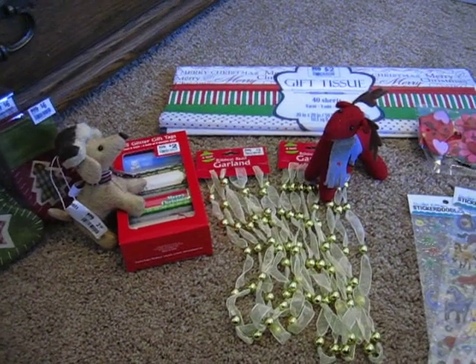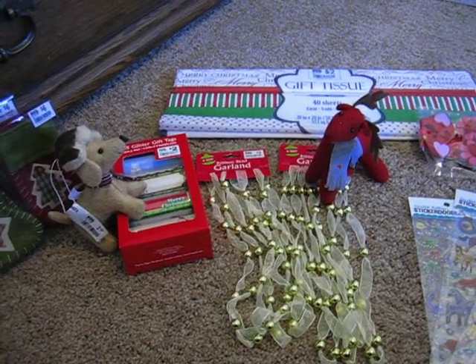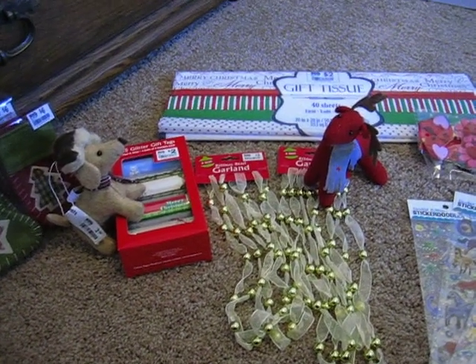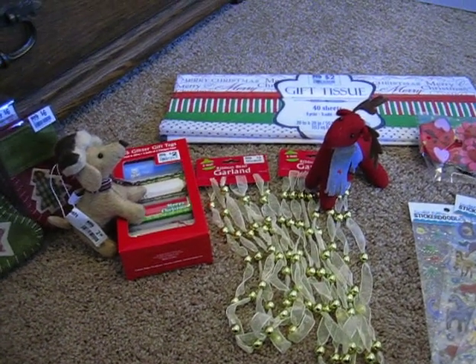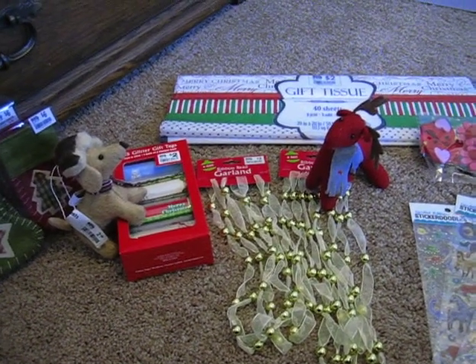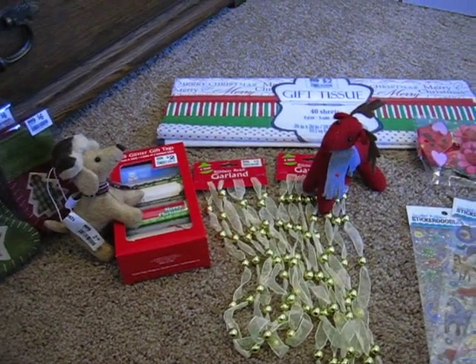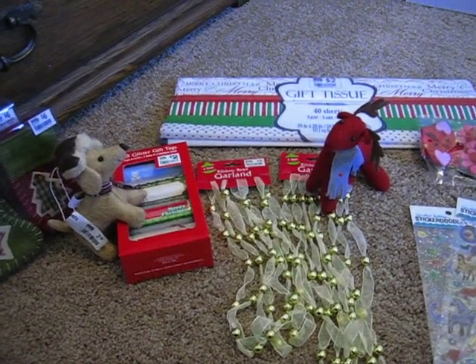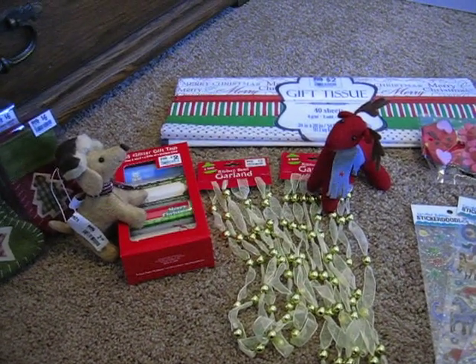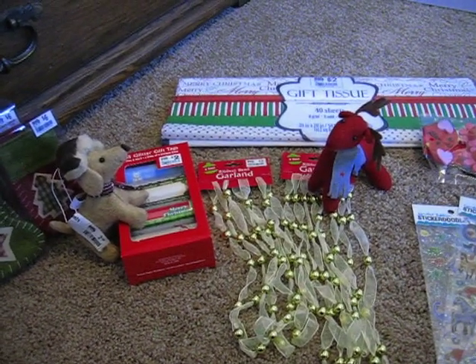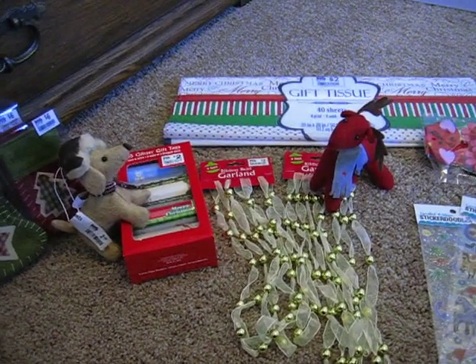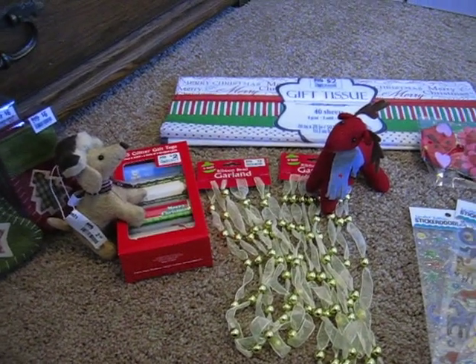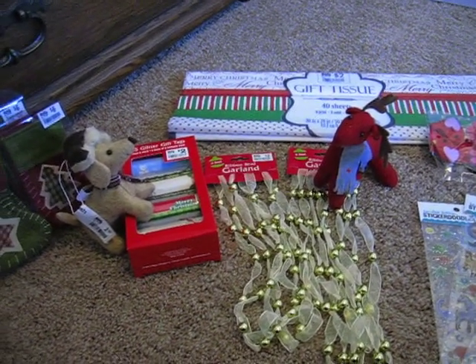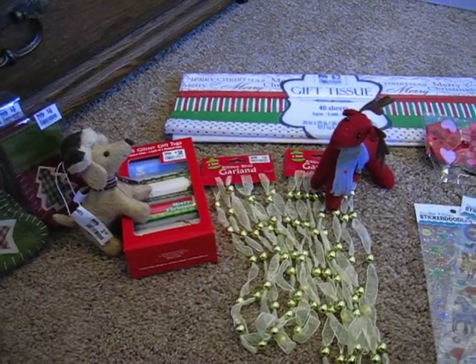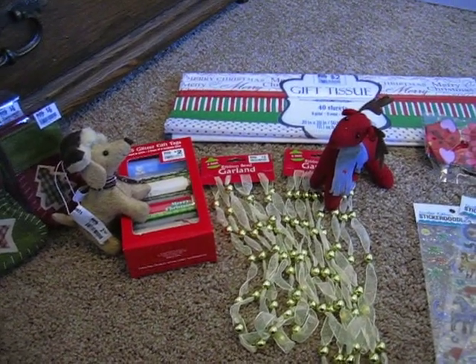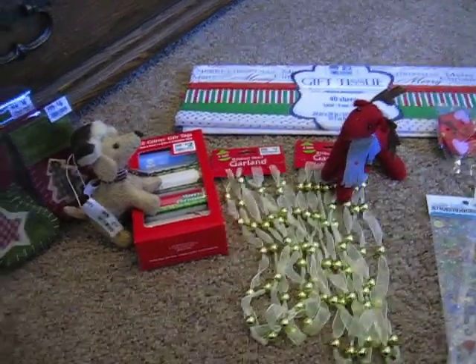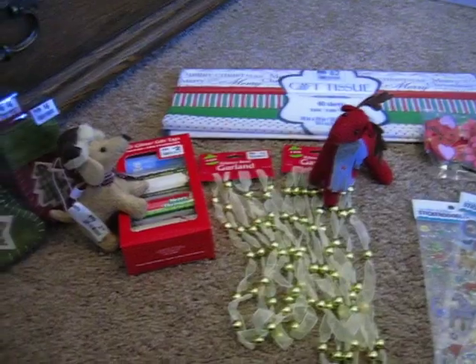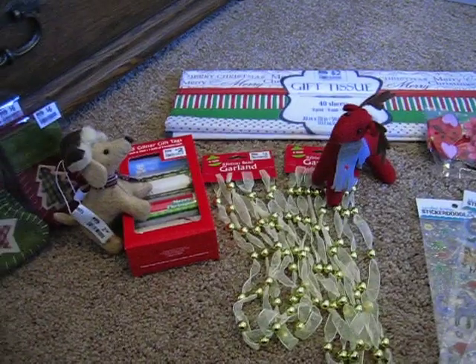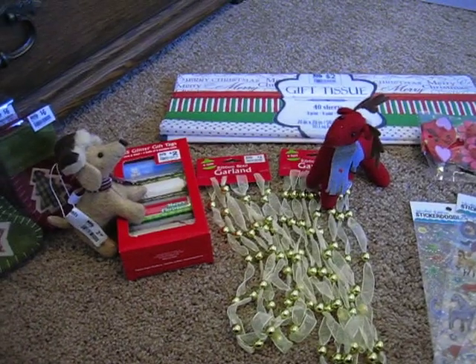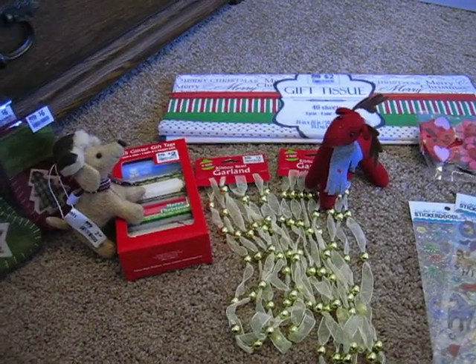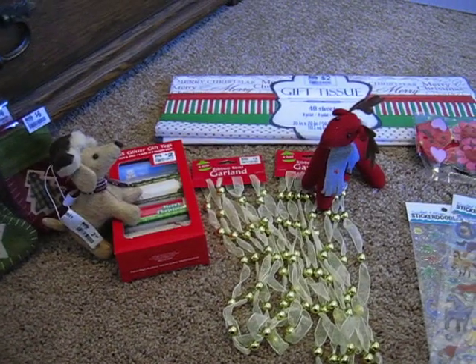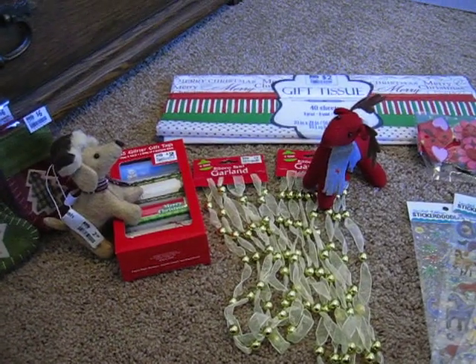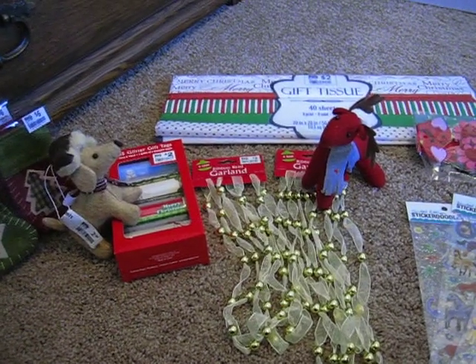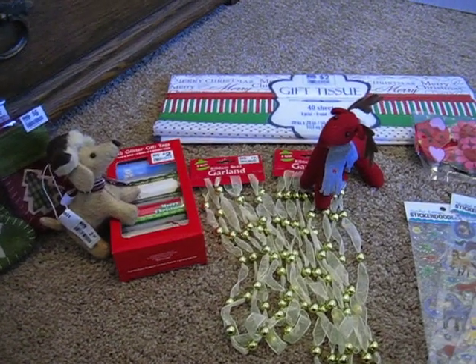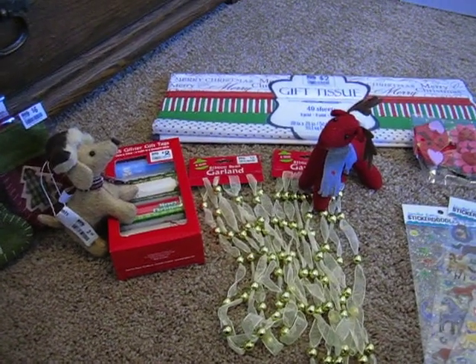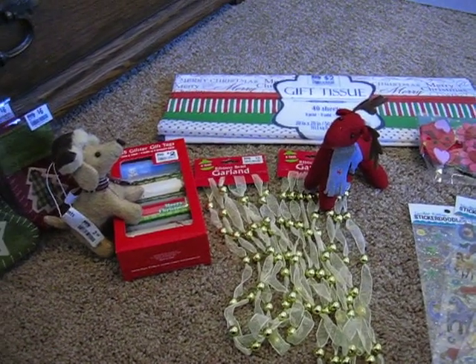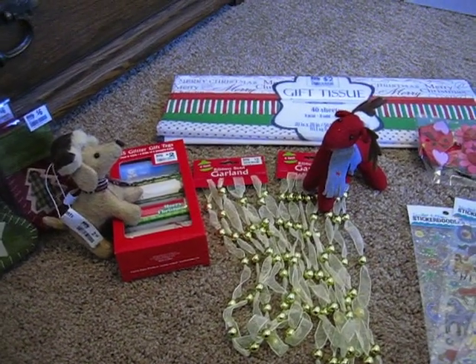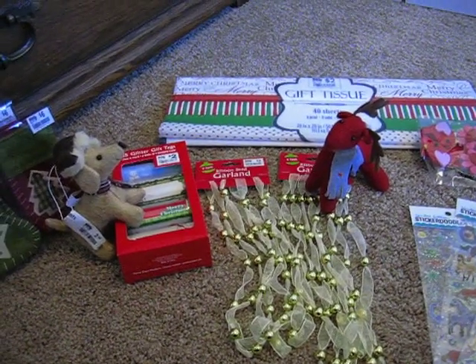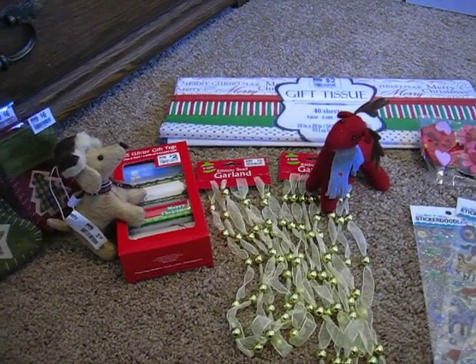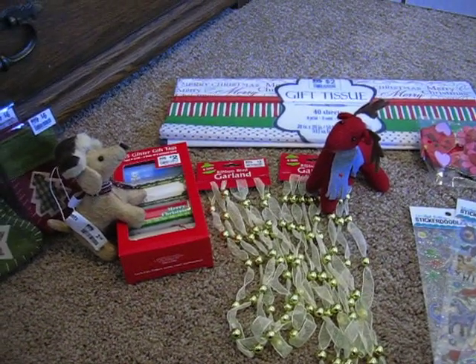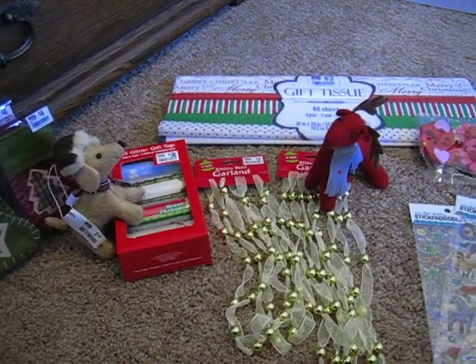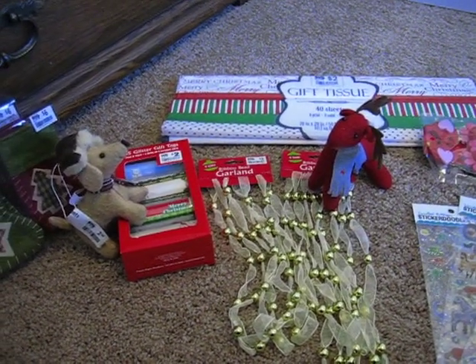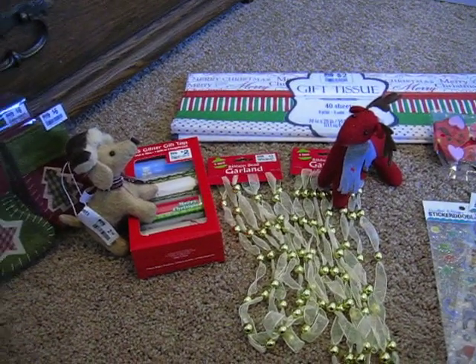Hi everyone, this is Crafty Math Chick, and right now I just wanted to share with you my after-Christmas haul from Big Lots.